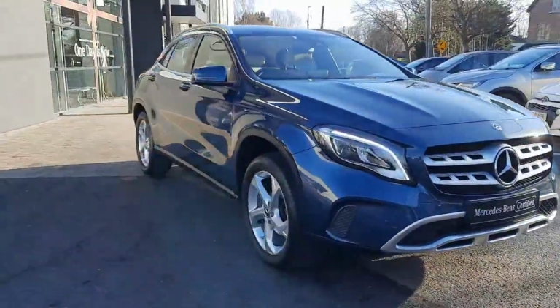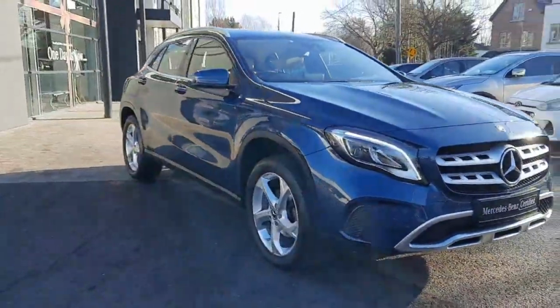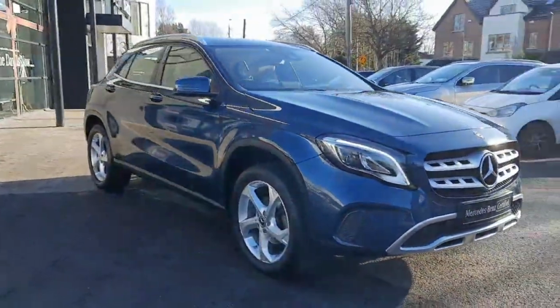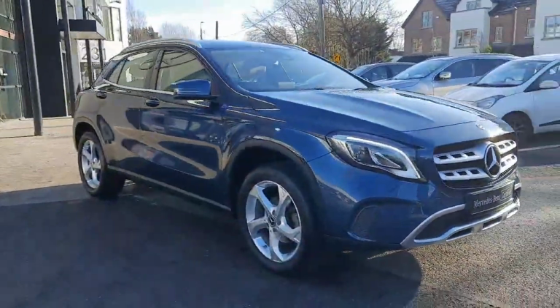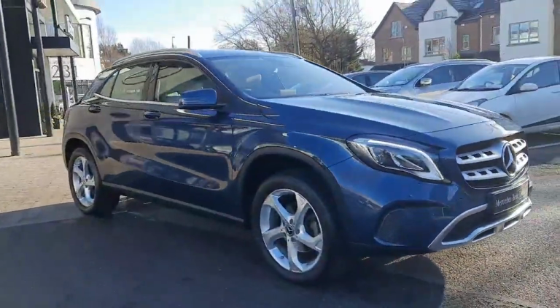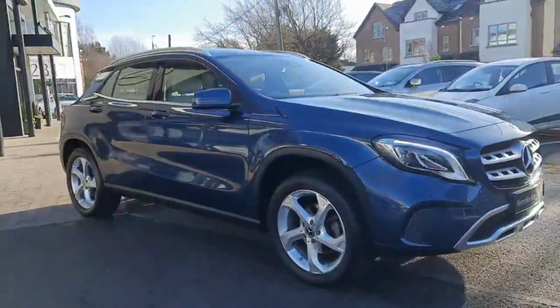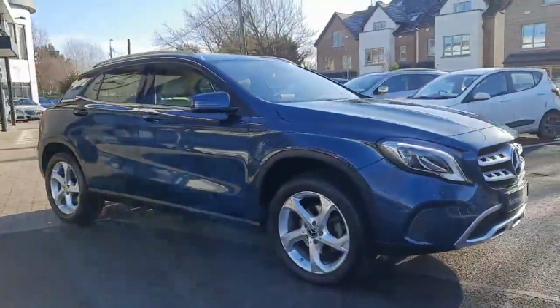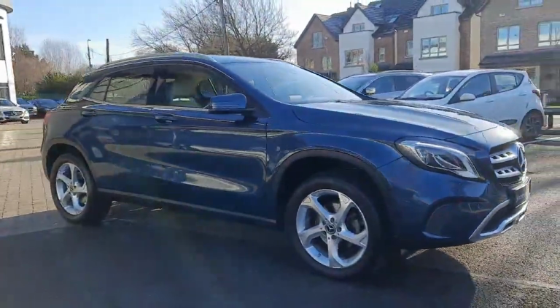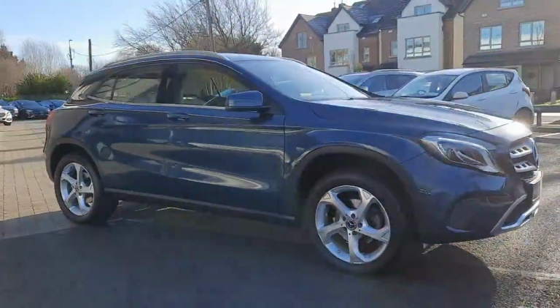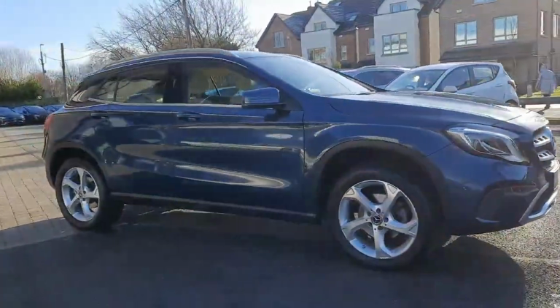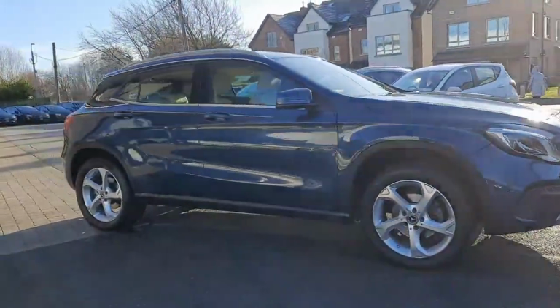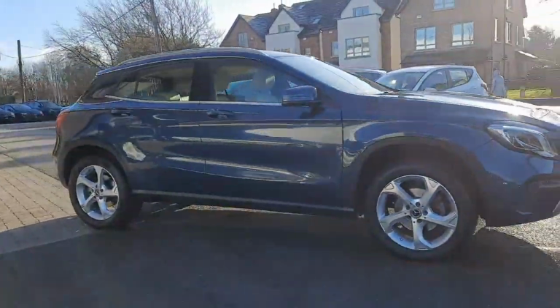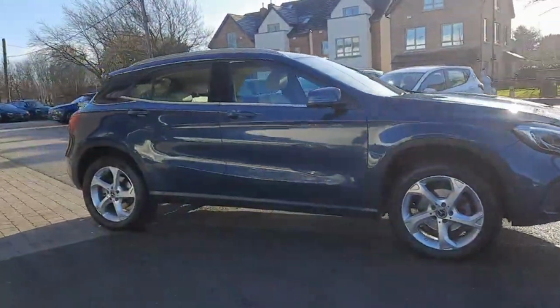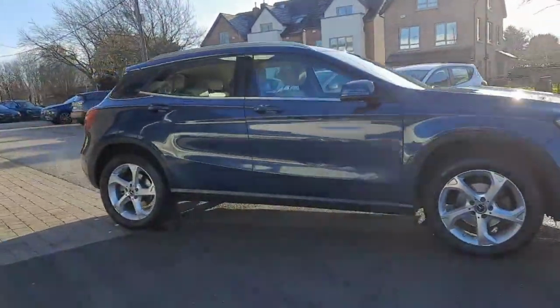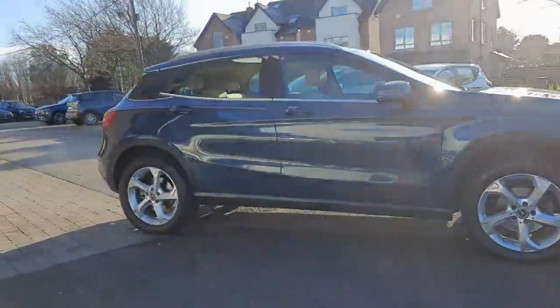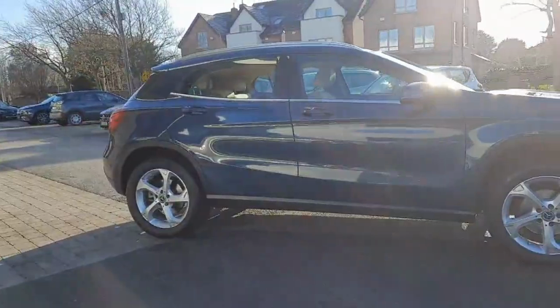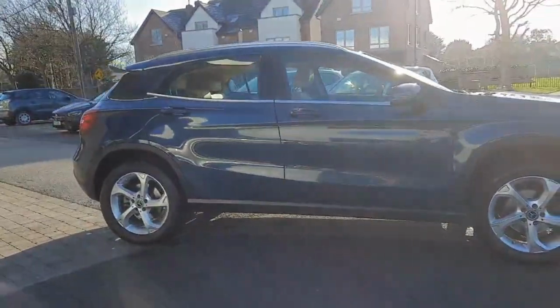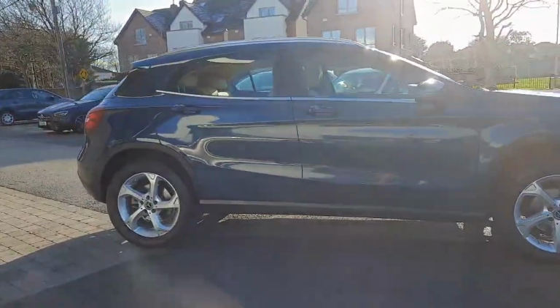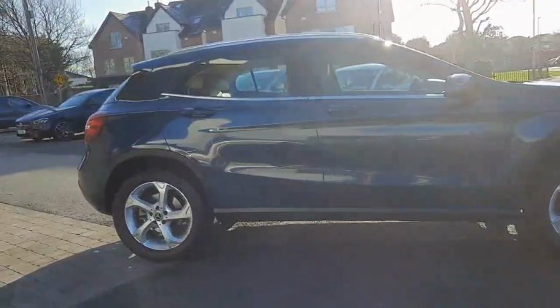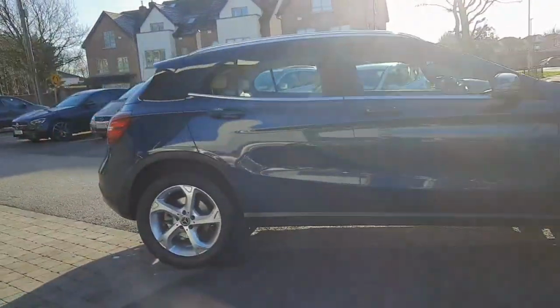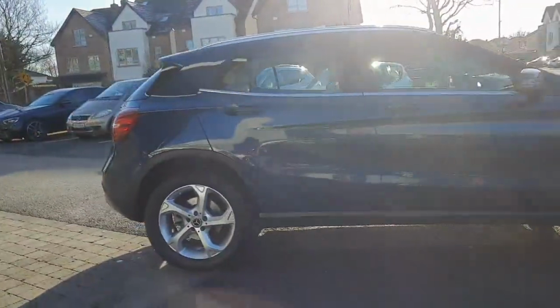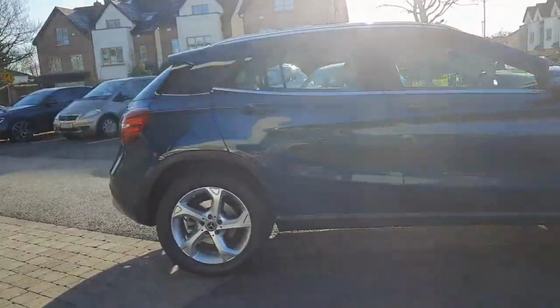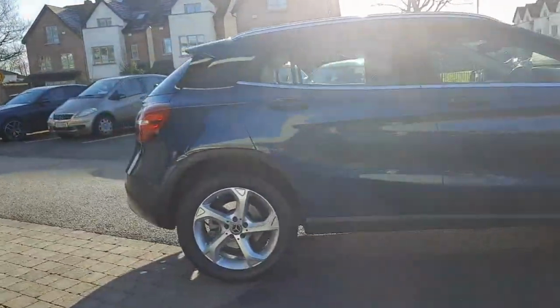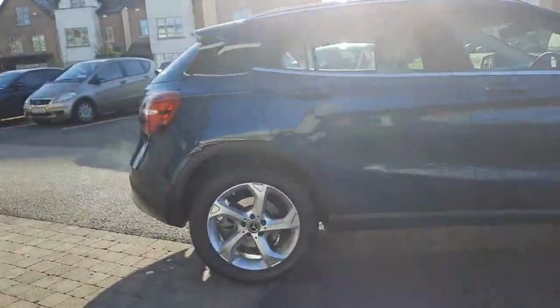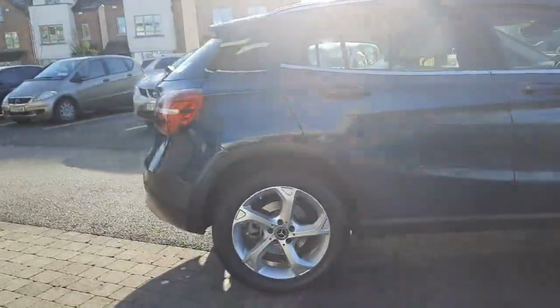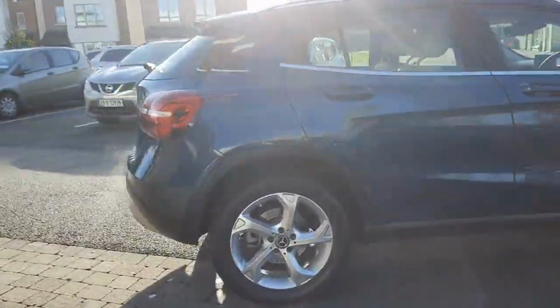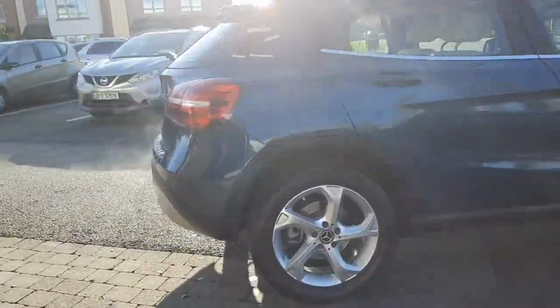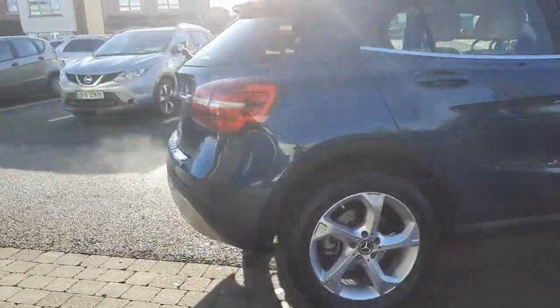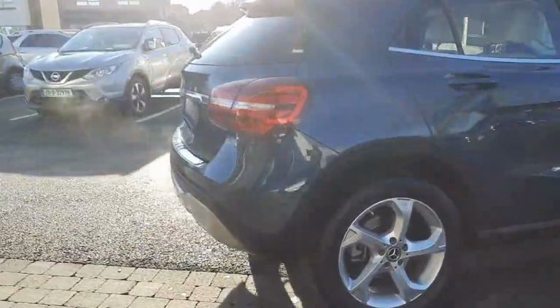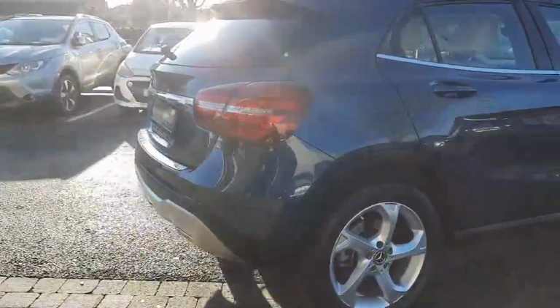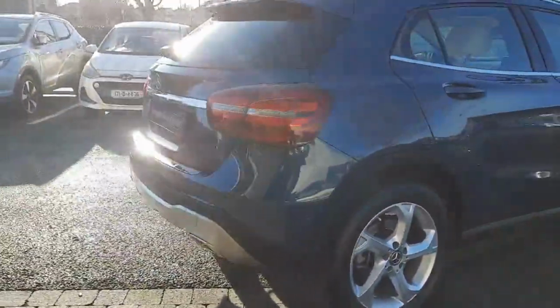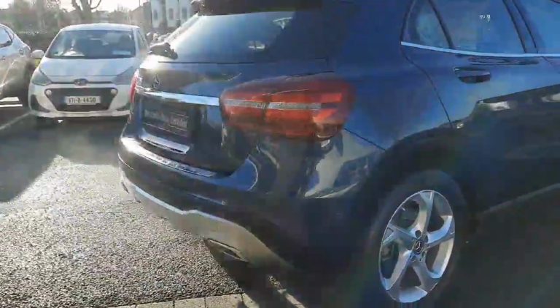This car comes with 12 months Mercedes-Benz certified warranty and will also come serviced. All trade-ins are welcome and we also have finance packages available.